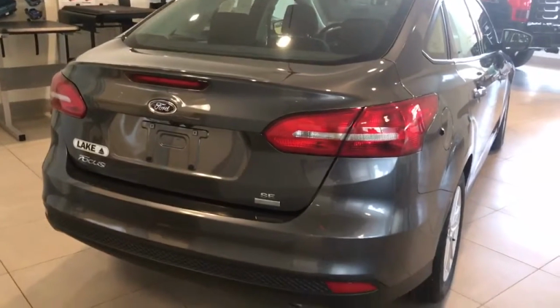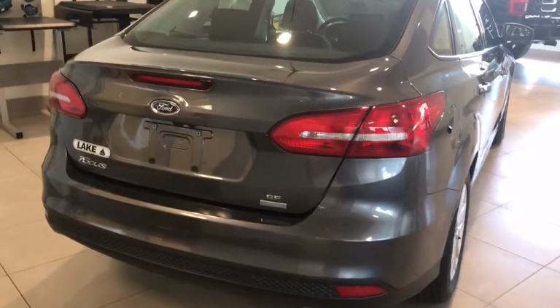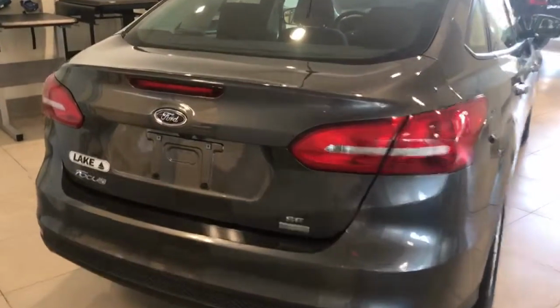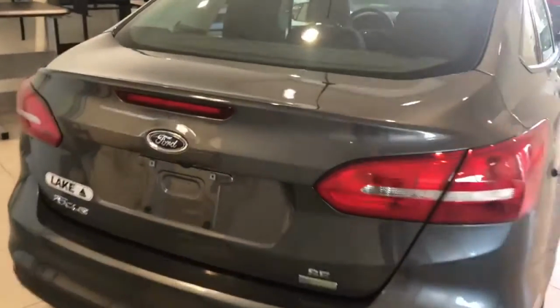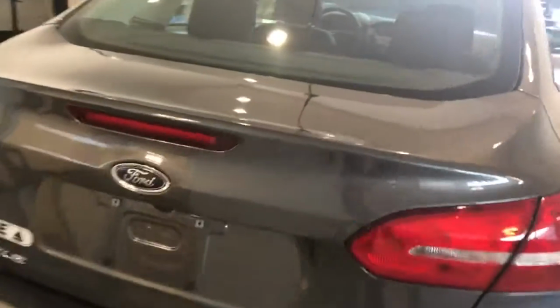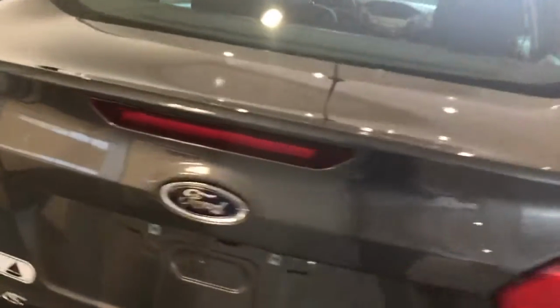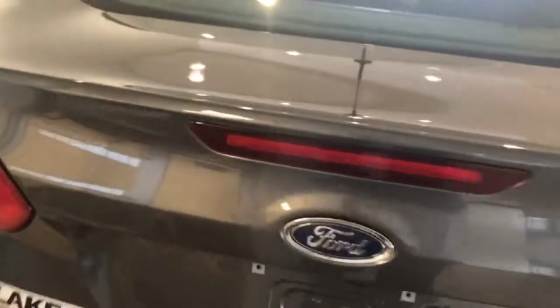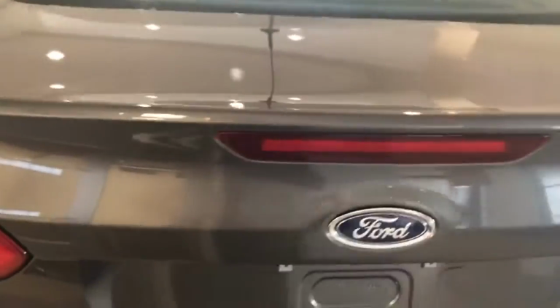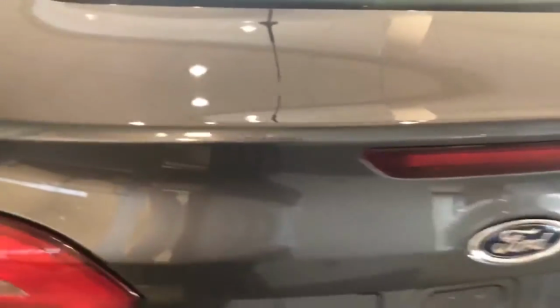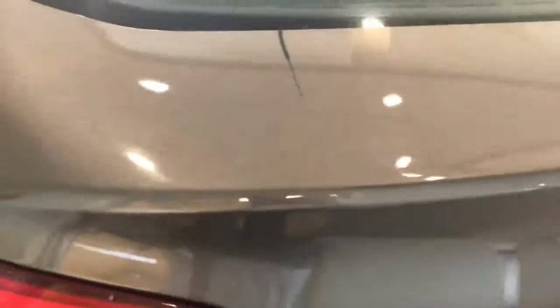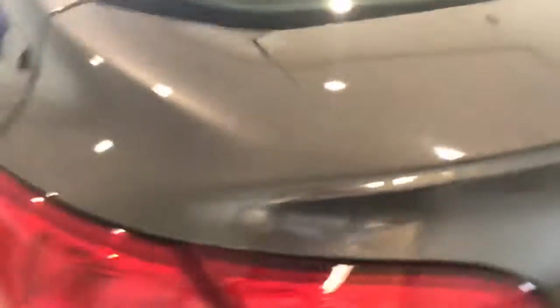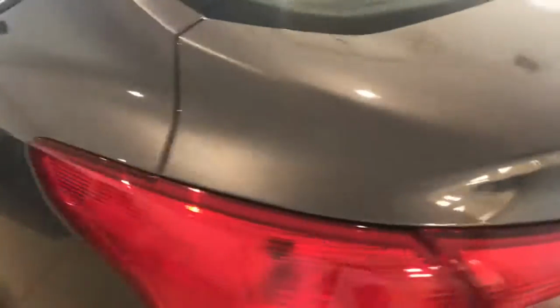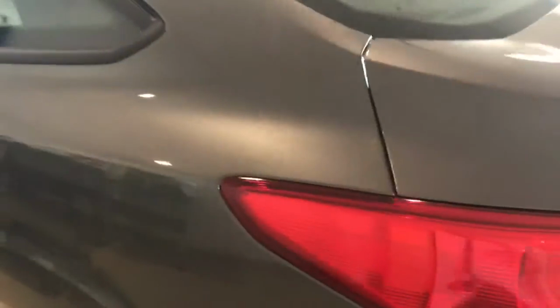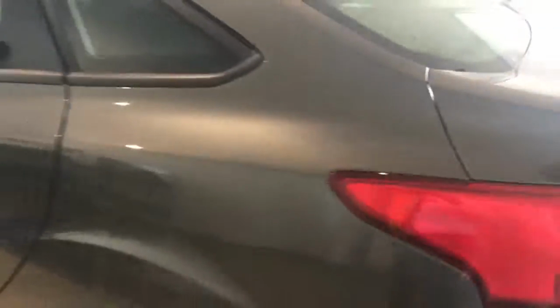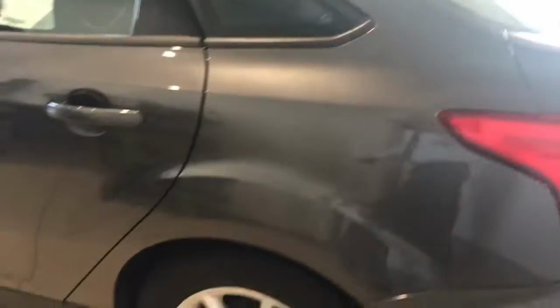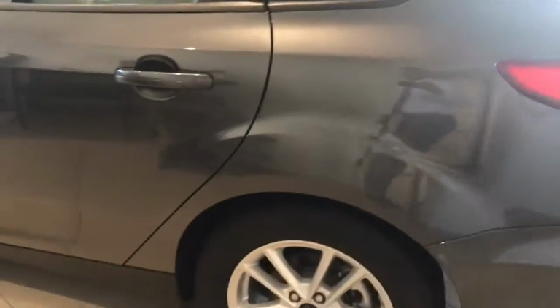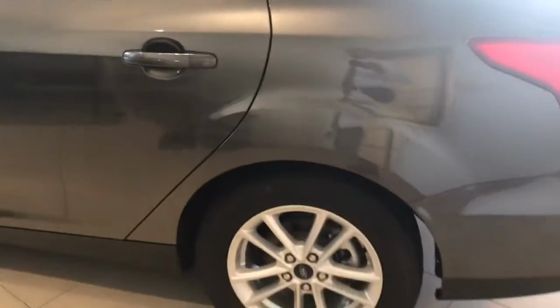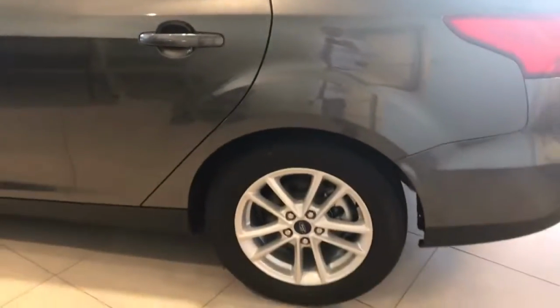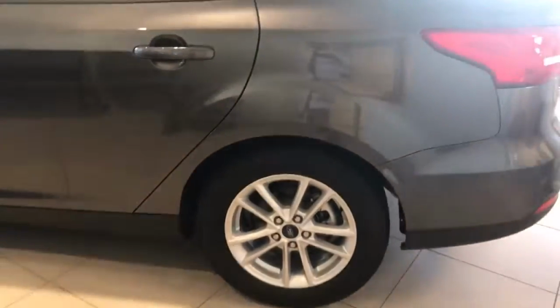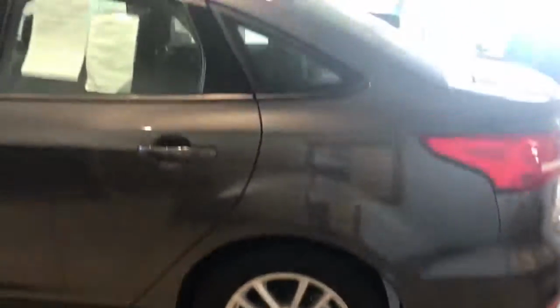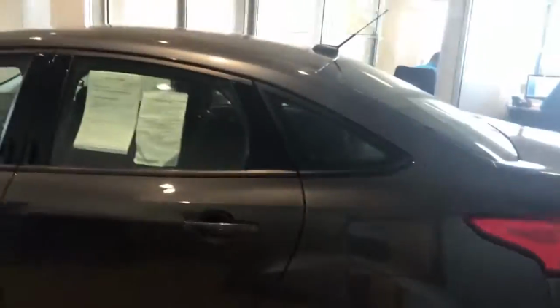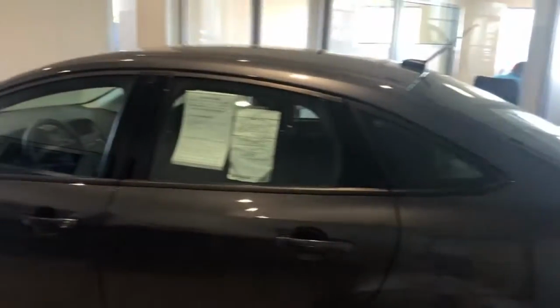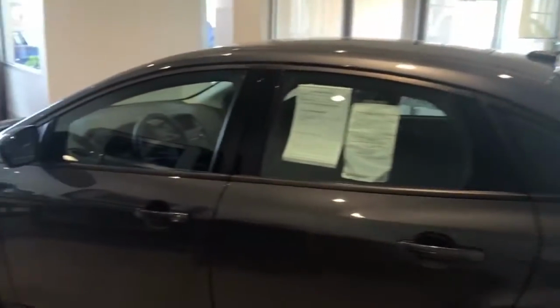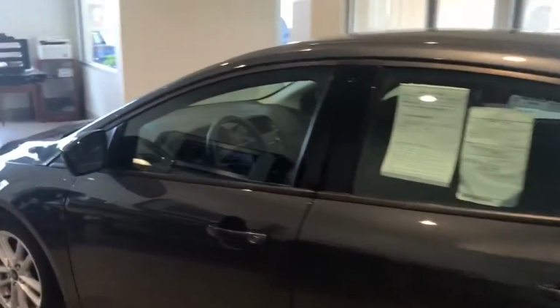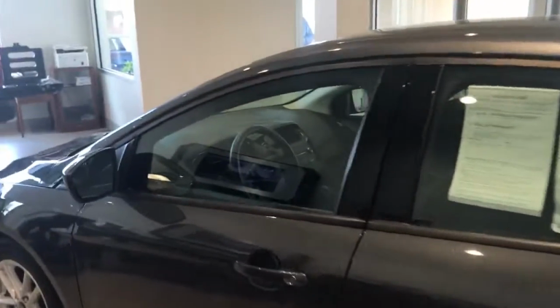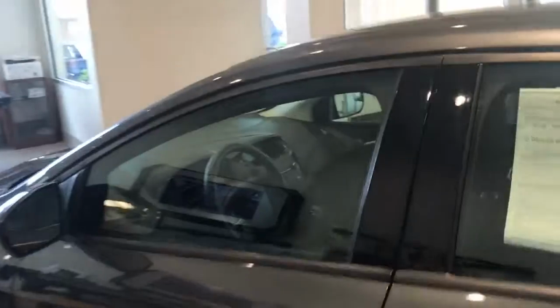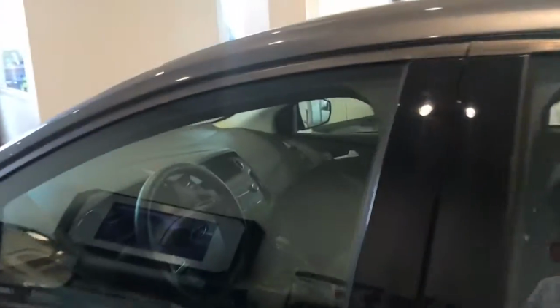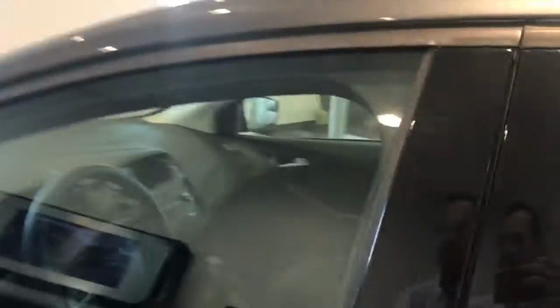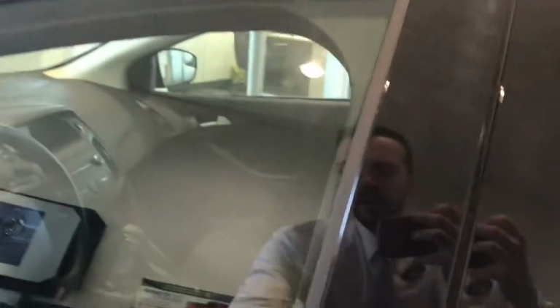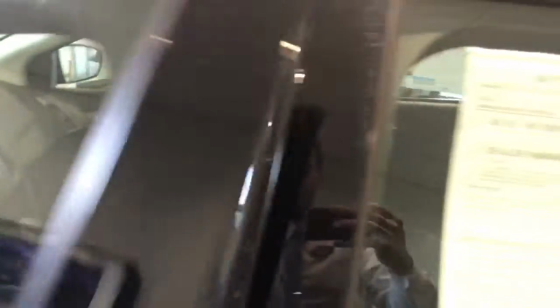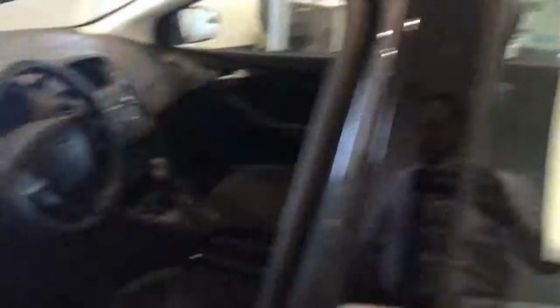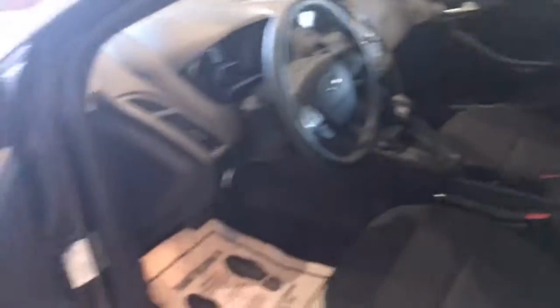It wasn't our loaner service, but as I'll show you in a minute, even the interior looks completely brand new.